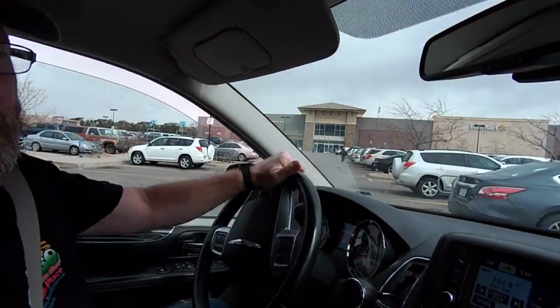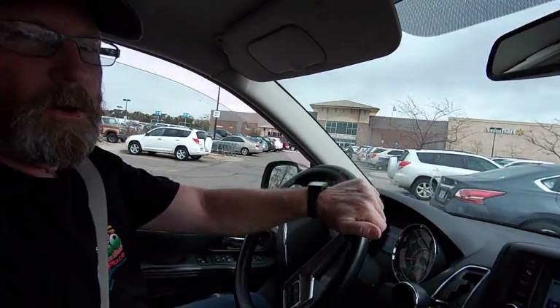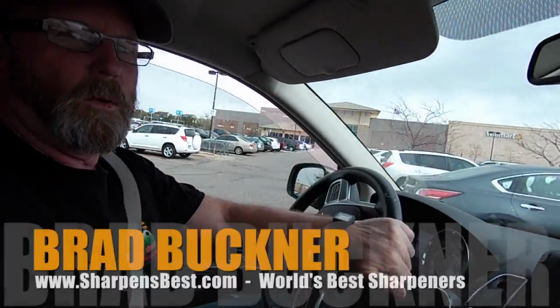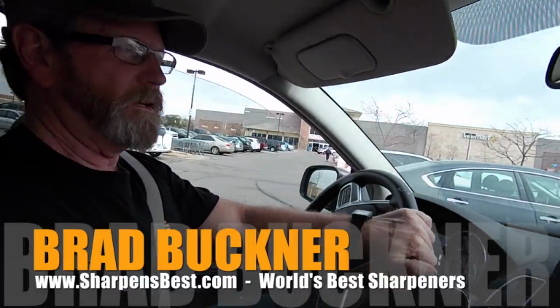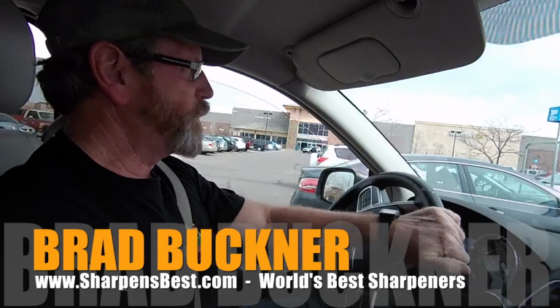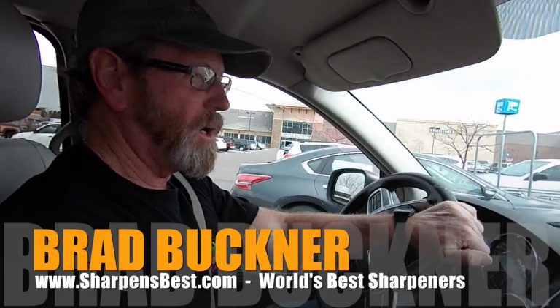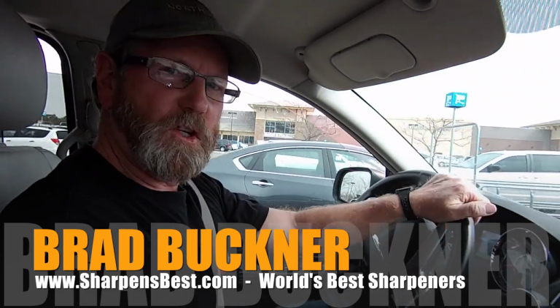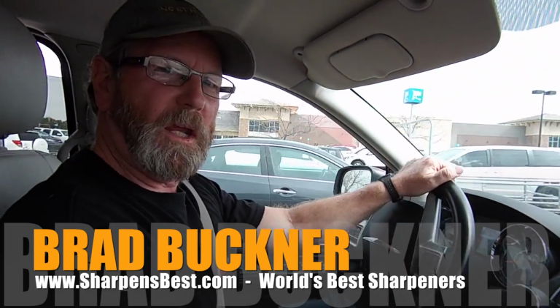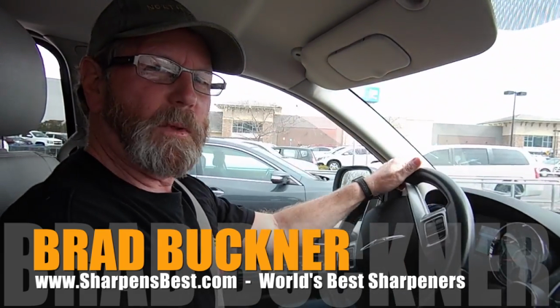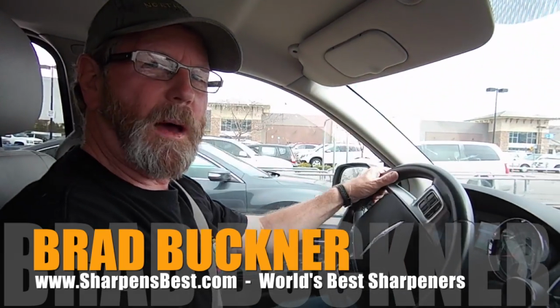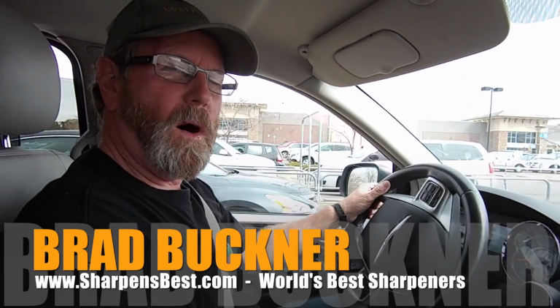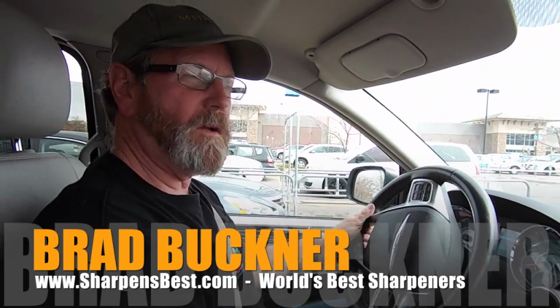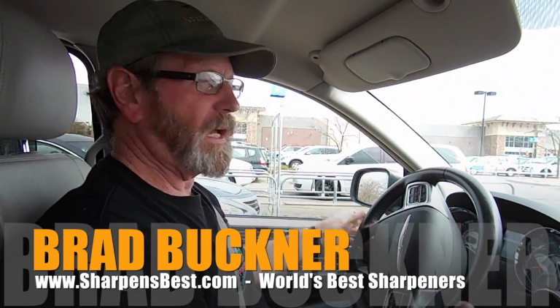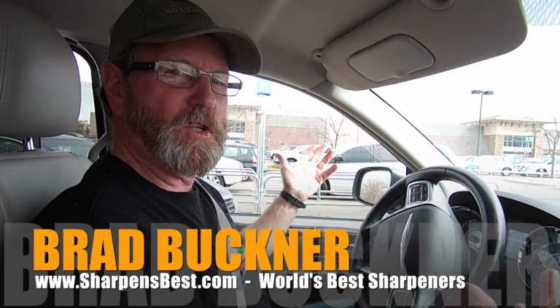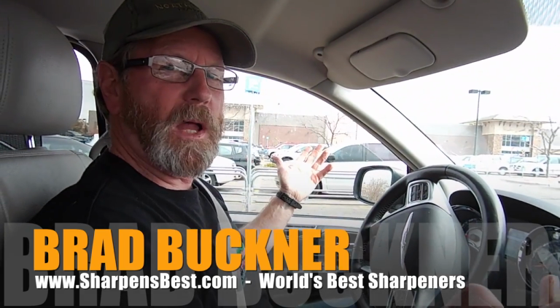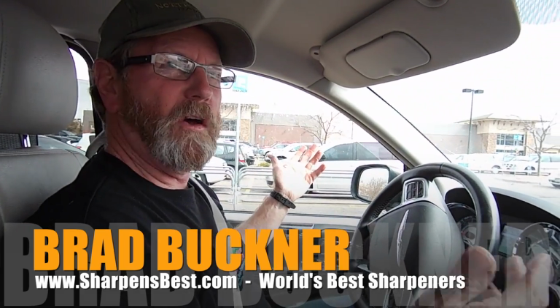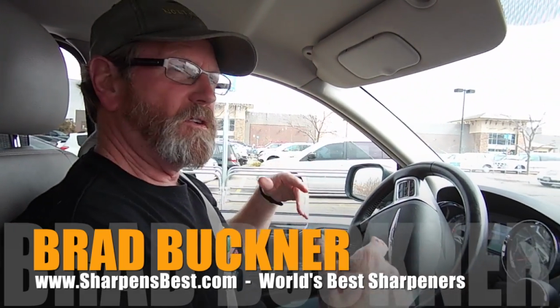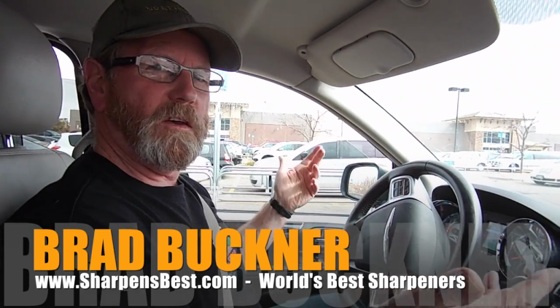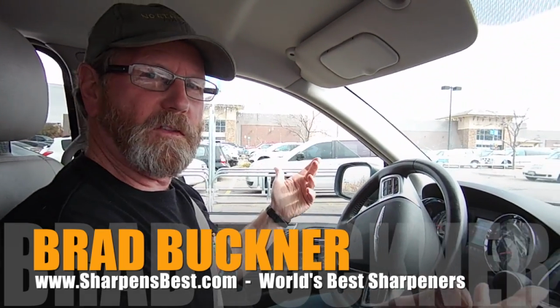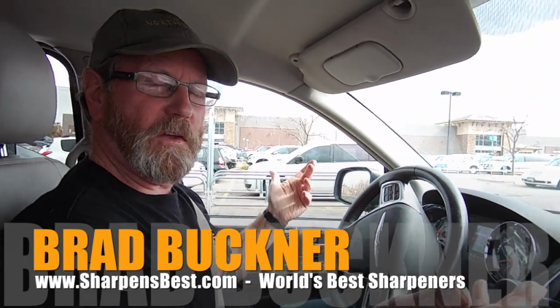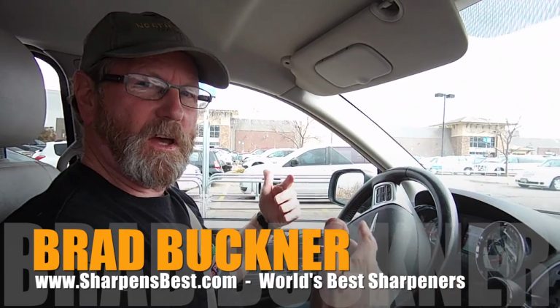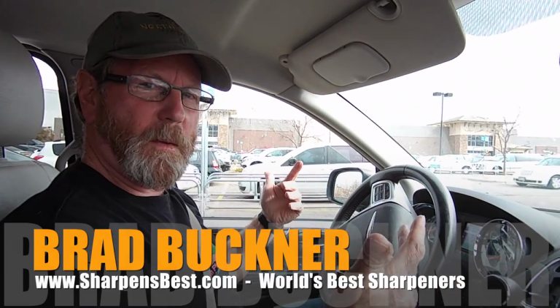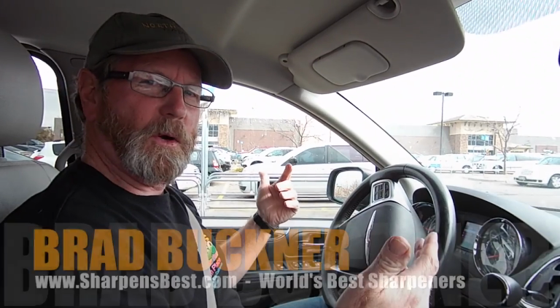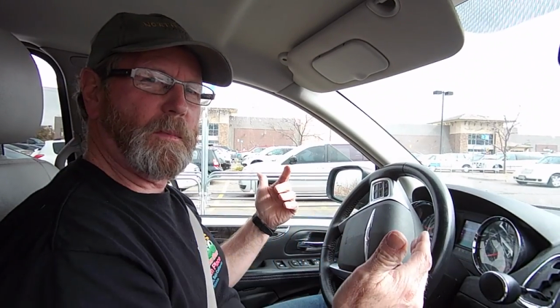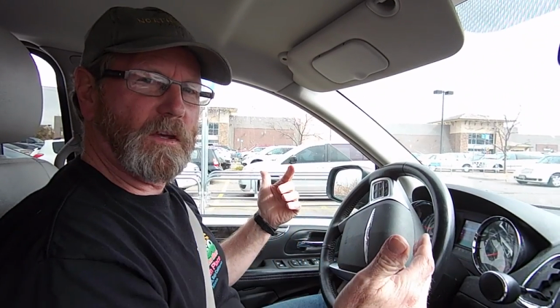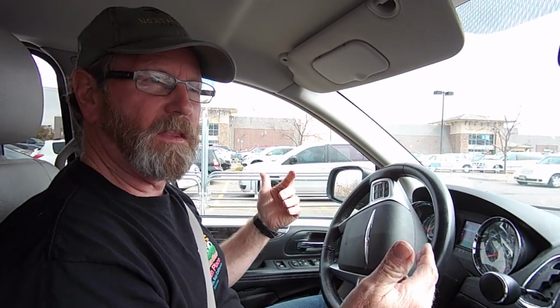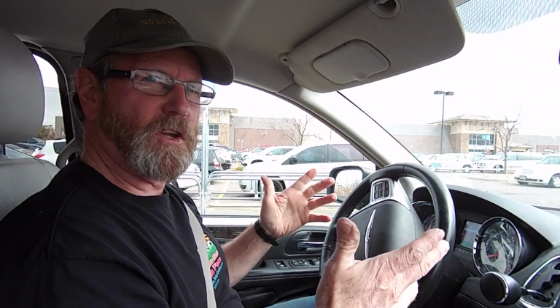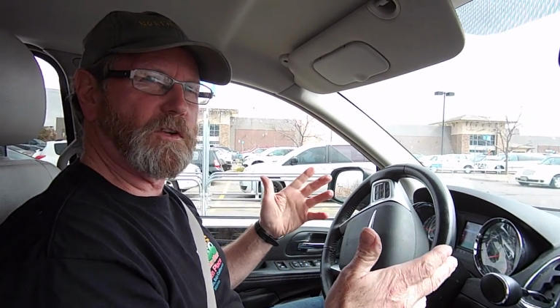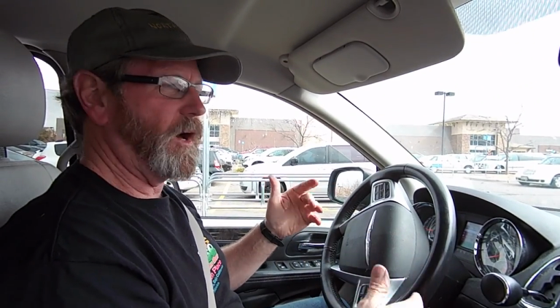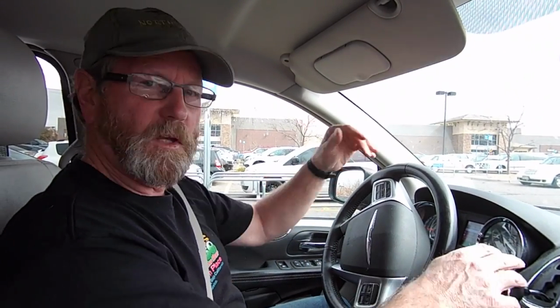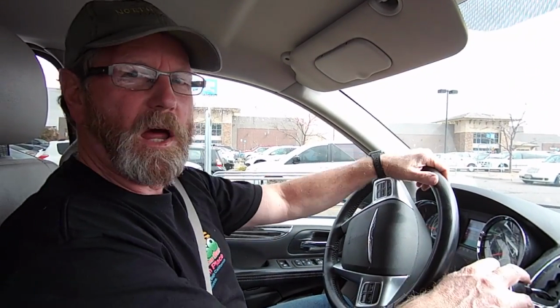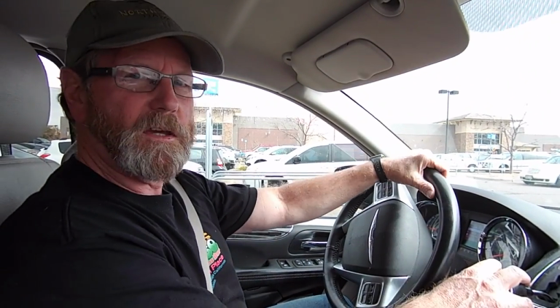Hey, we're on our way out to do some production shooting and I'm going to stop at Walmart, pick up a cheap knife, see if it's sharp, how it sharpens — things like that. Just for some fun. This is Brad, take care.